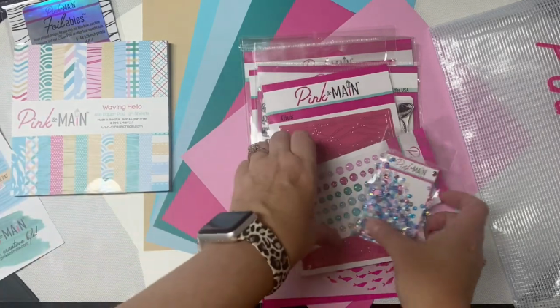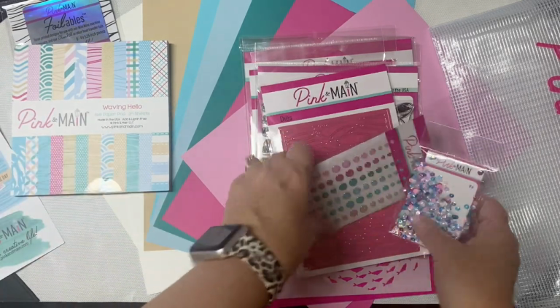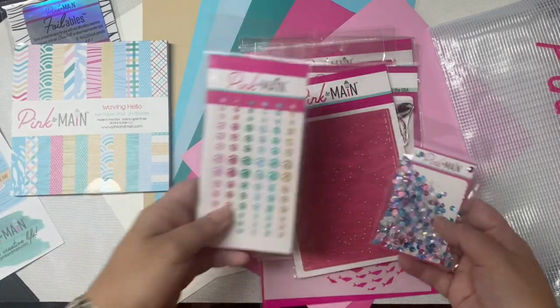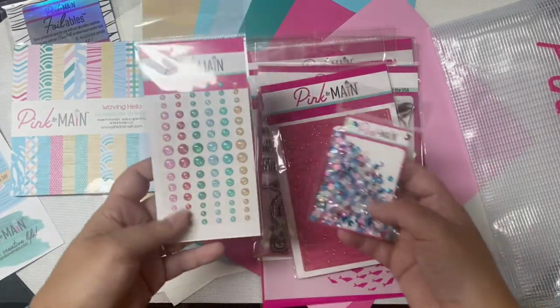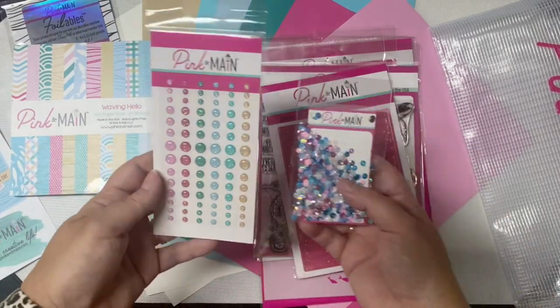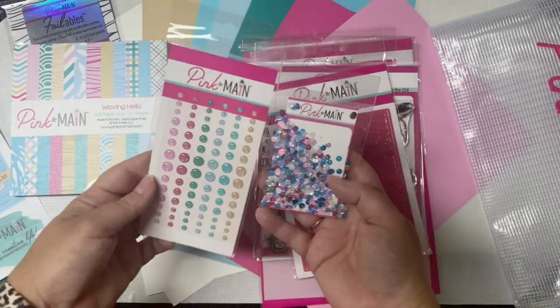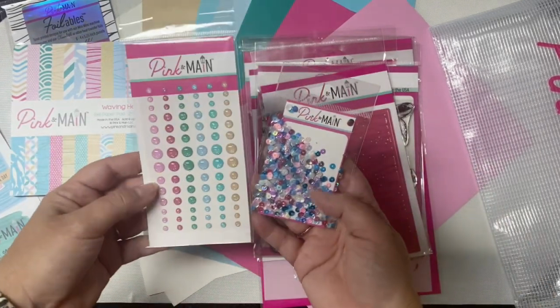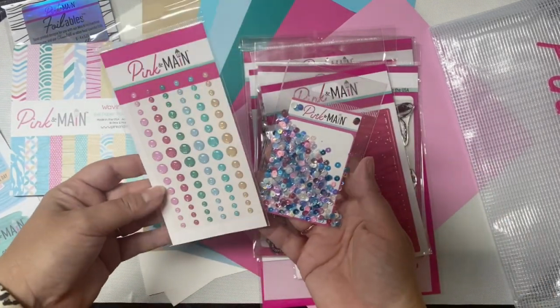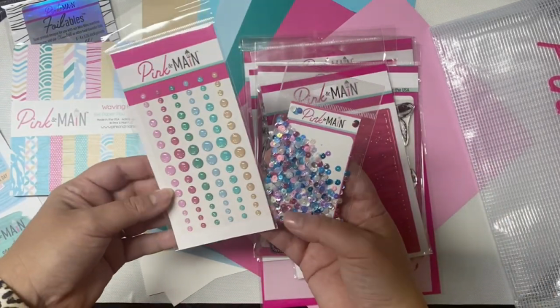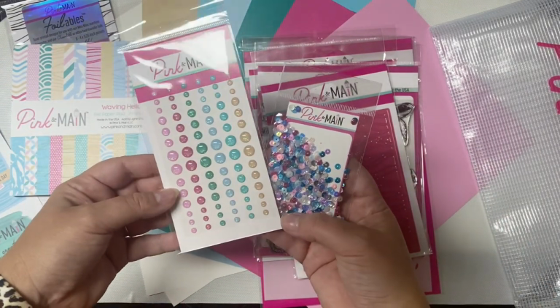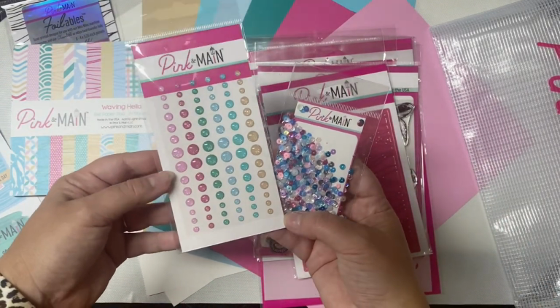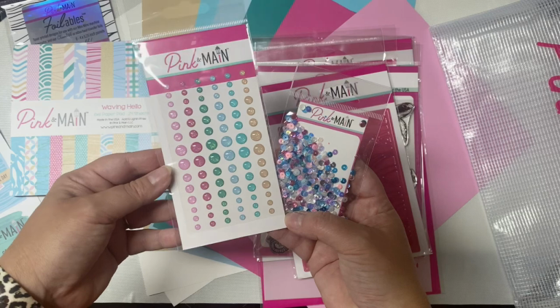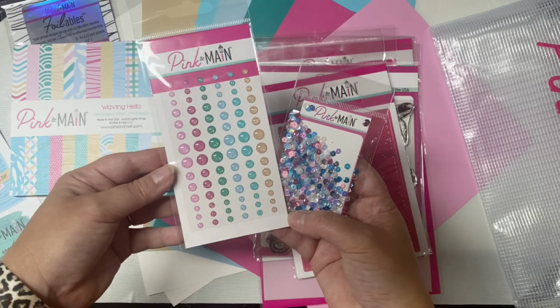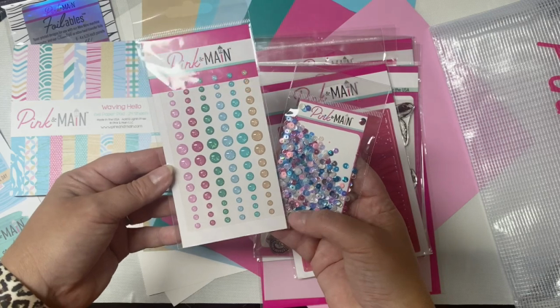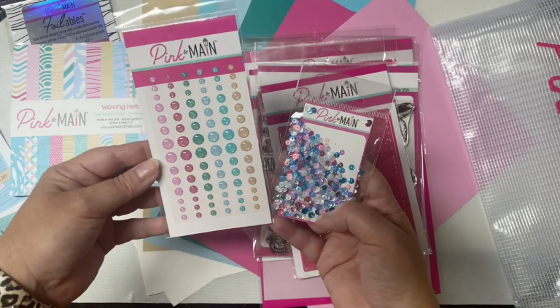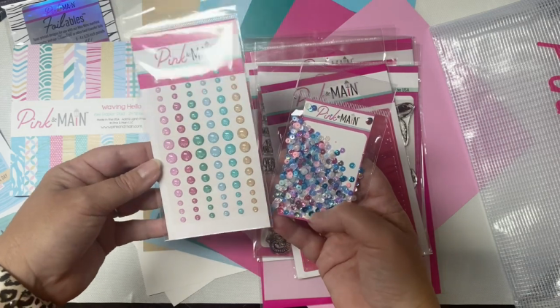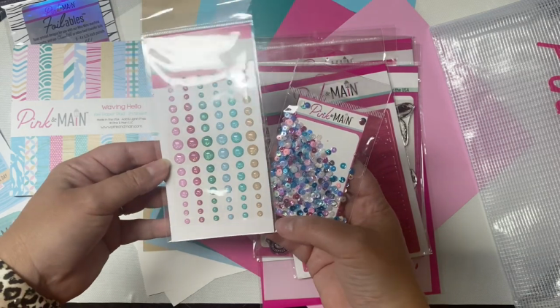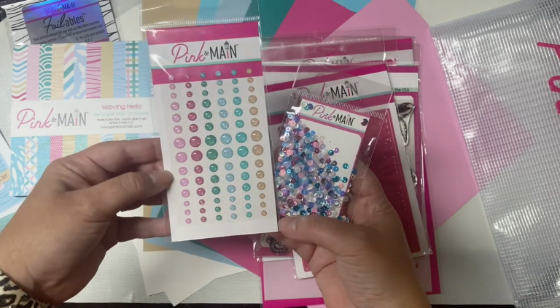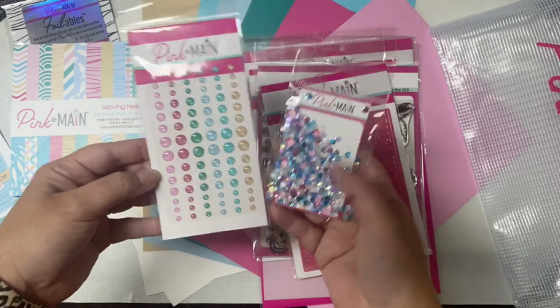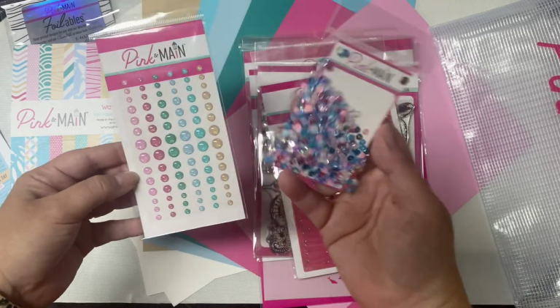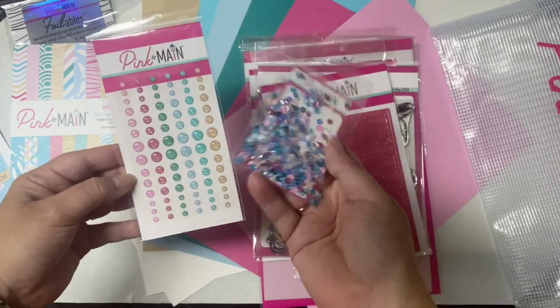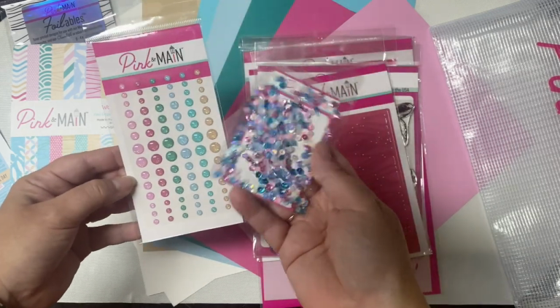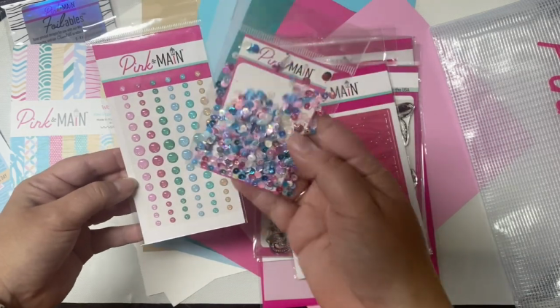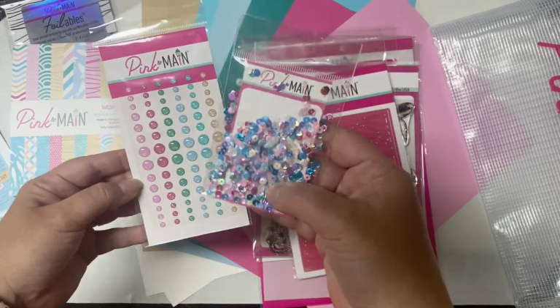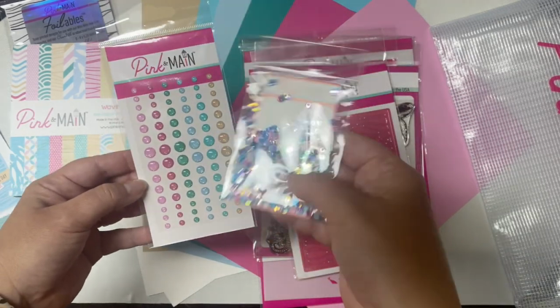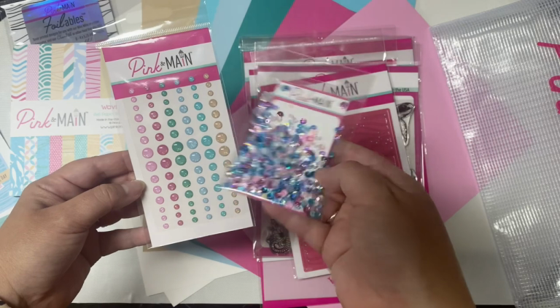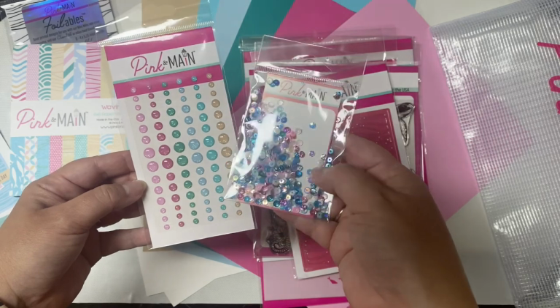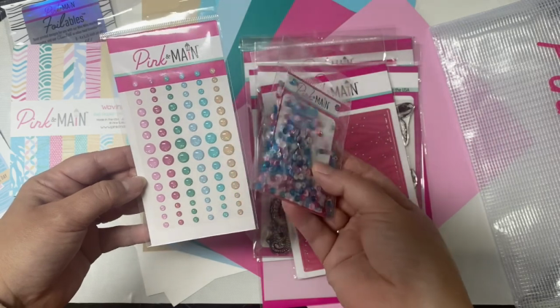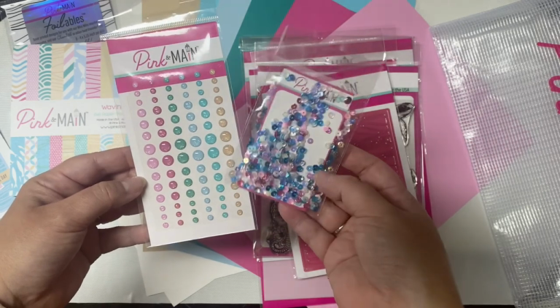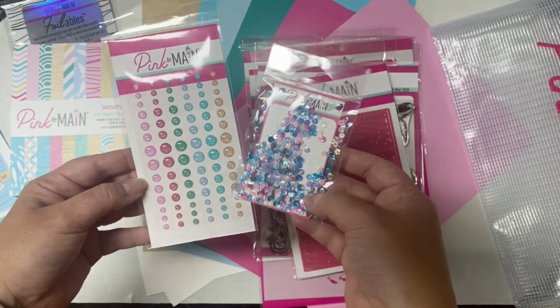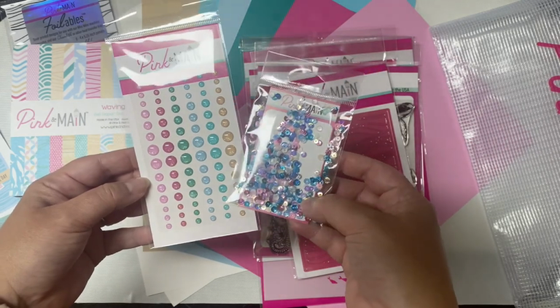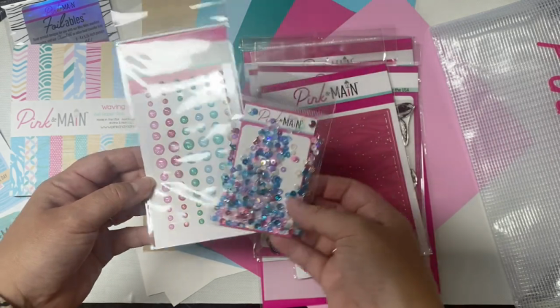The kit also includes 84 glitter enamel dots in three different sizes in the colors of the kit. And also this exclusive sequin mix that's great to use as embellishments or for making shaker cards.